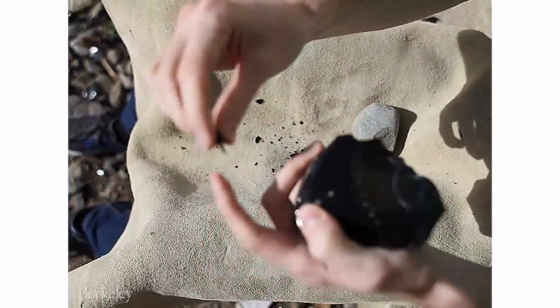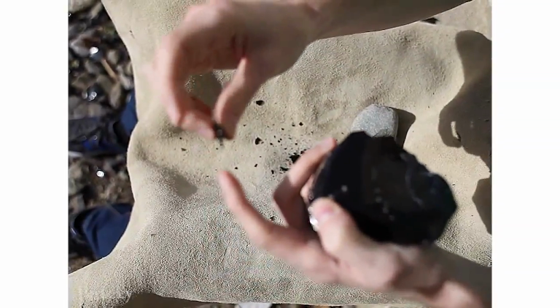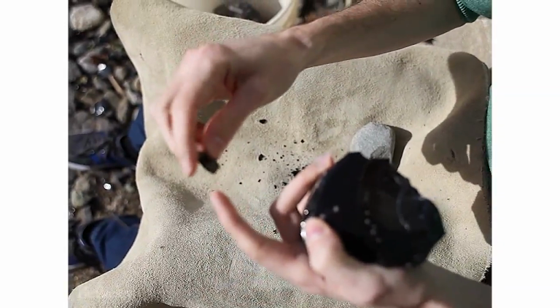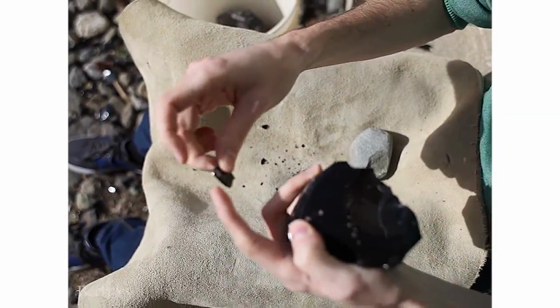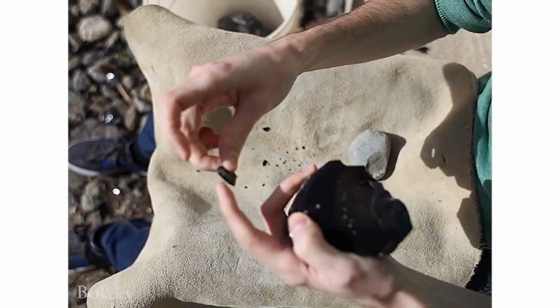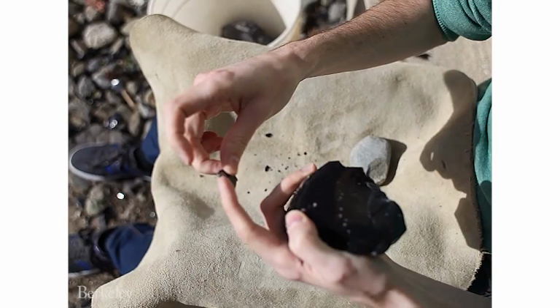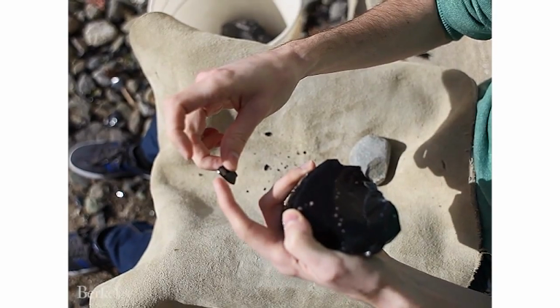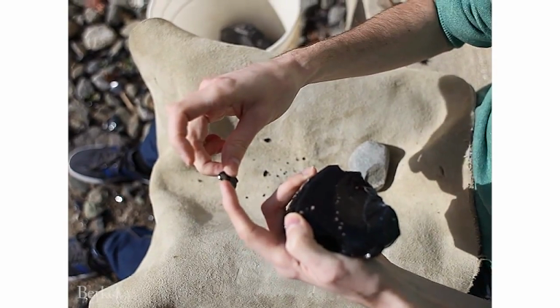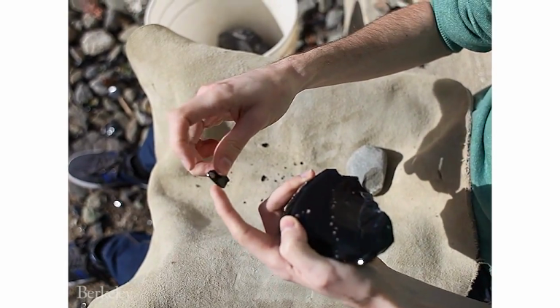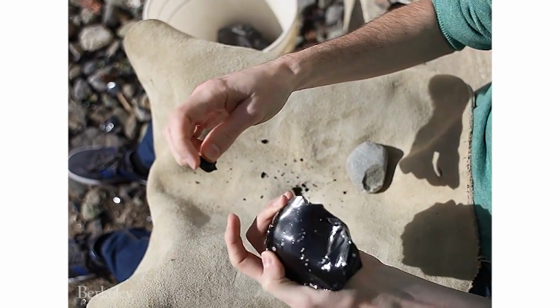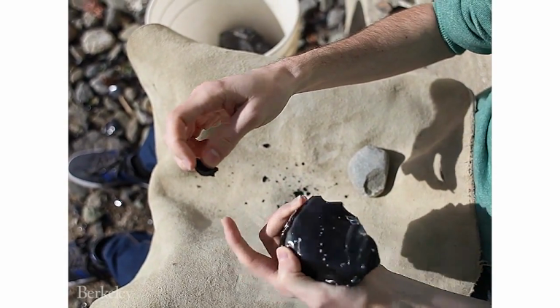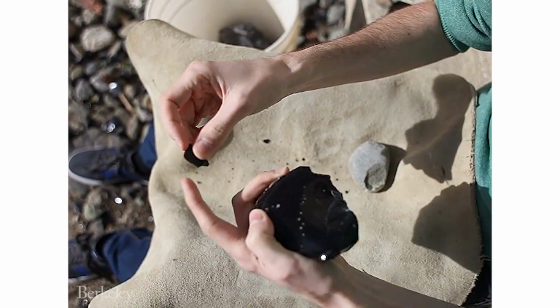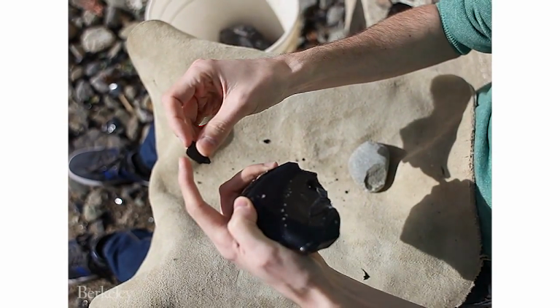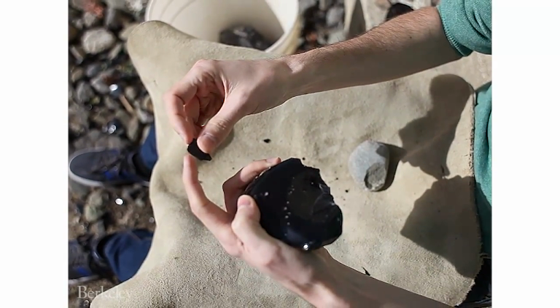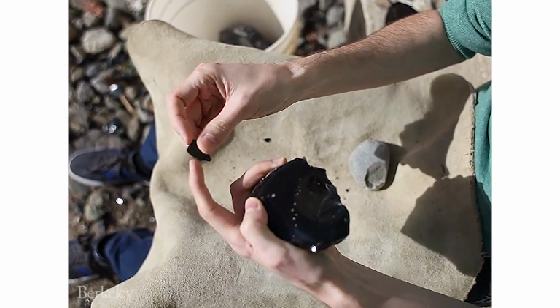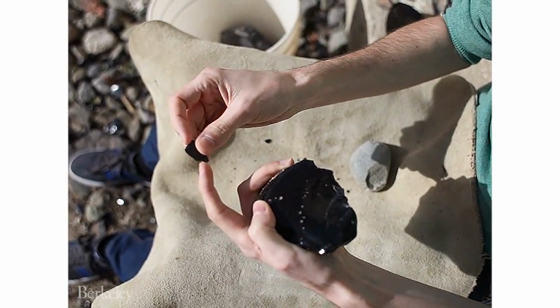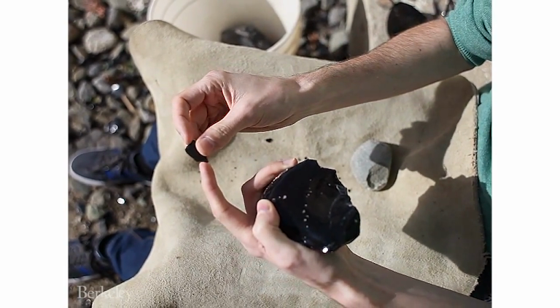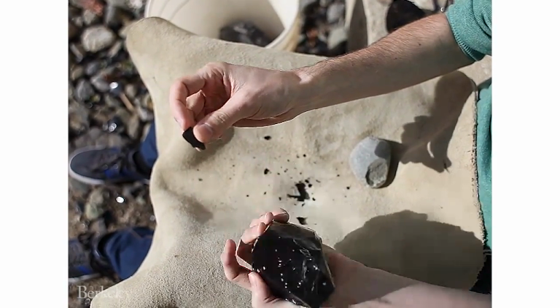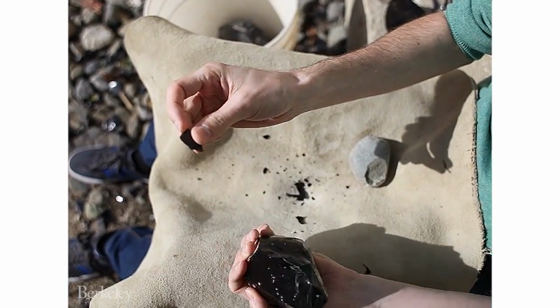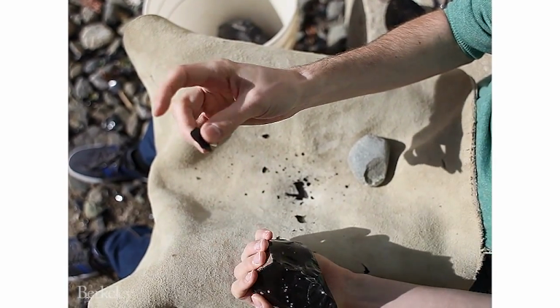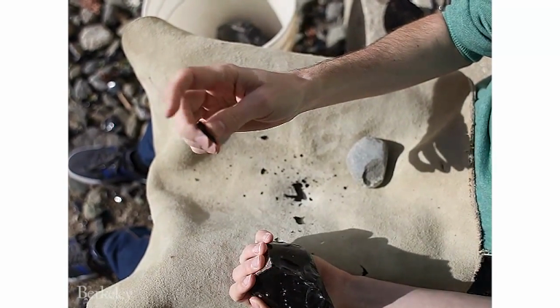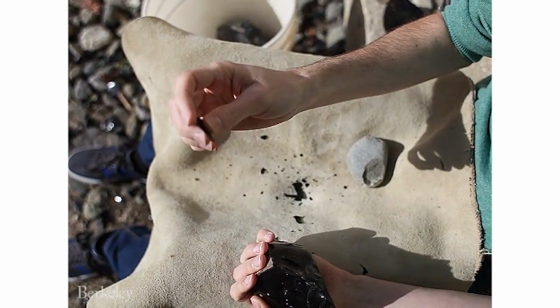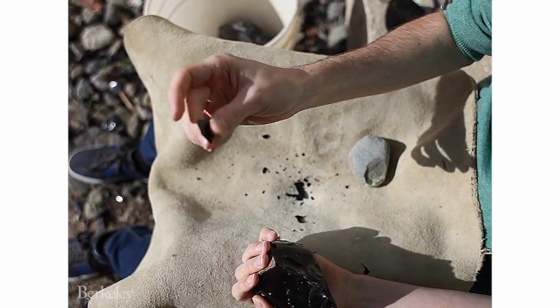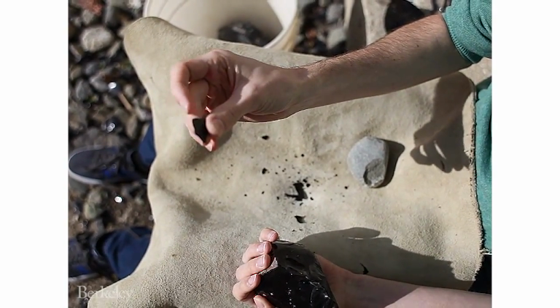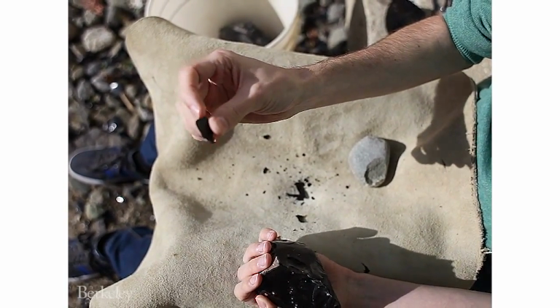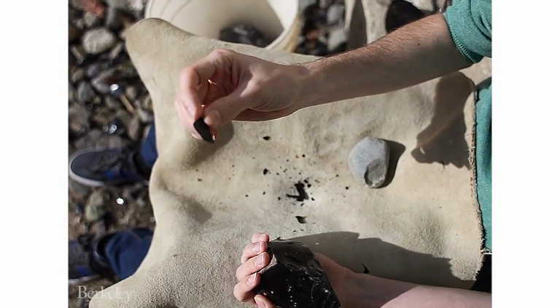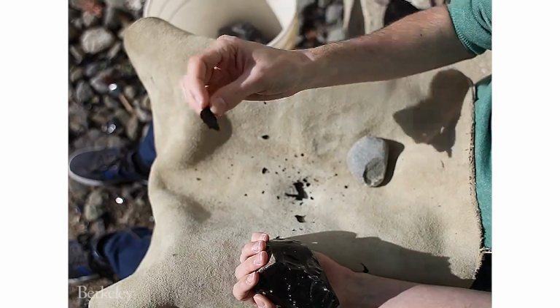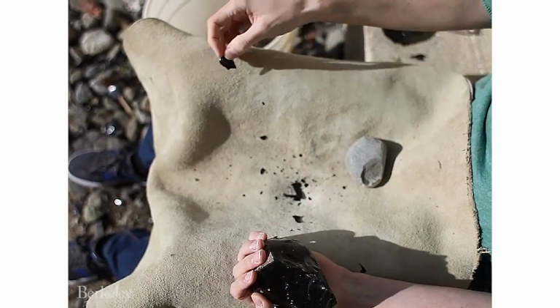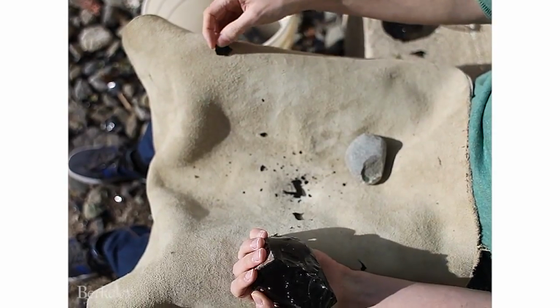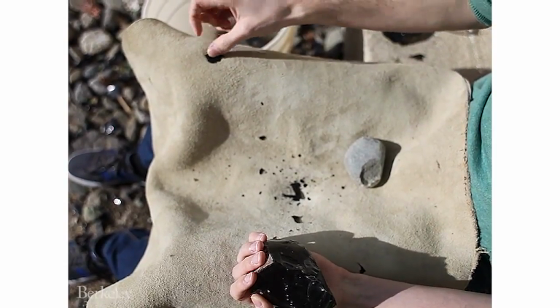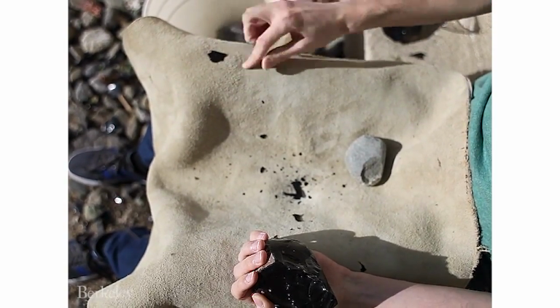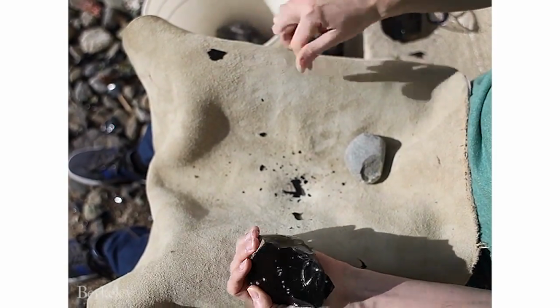This is a small flake — the point of impact would have been near there — and then all around the side are very sharp edges that can be used to cut things like leather.